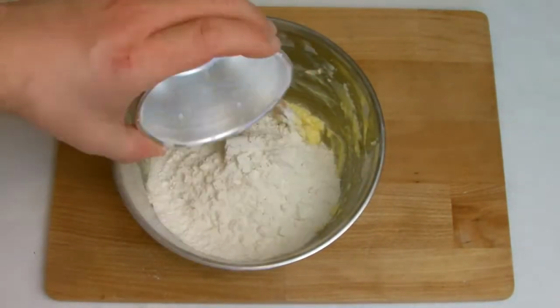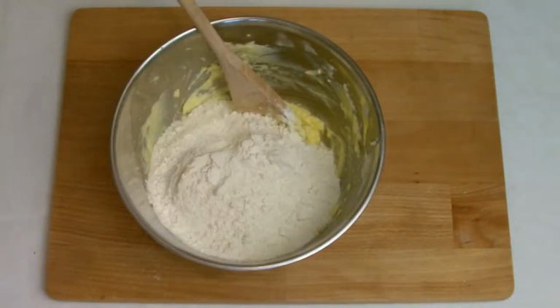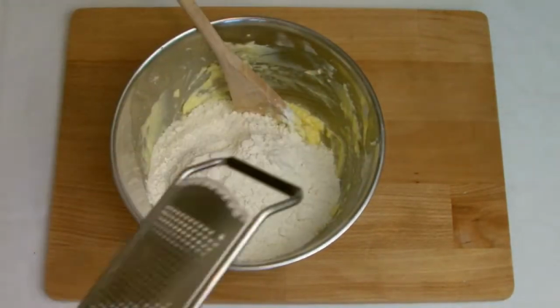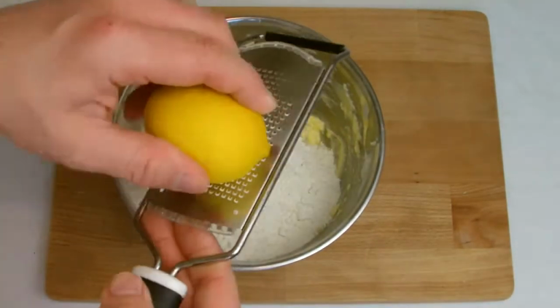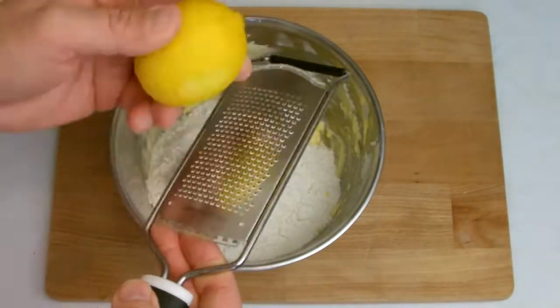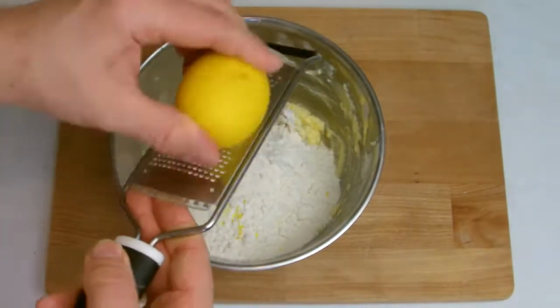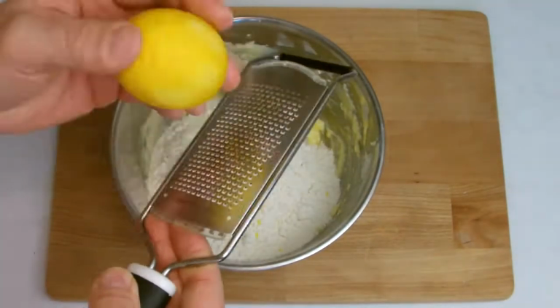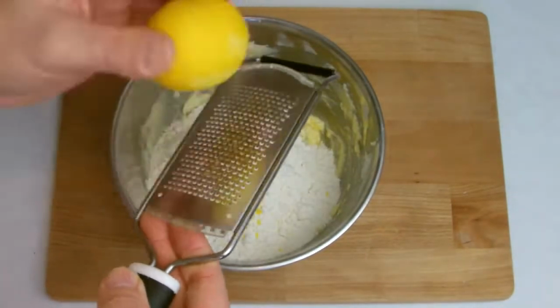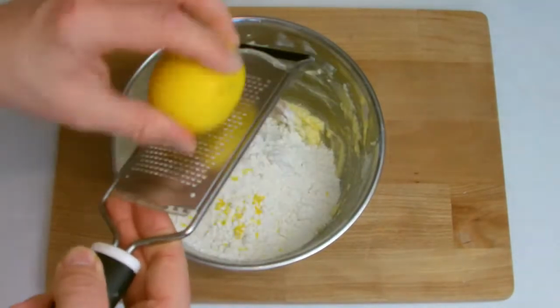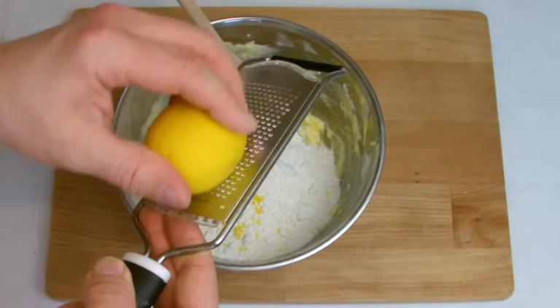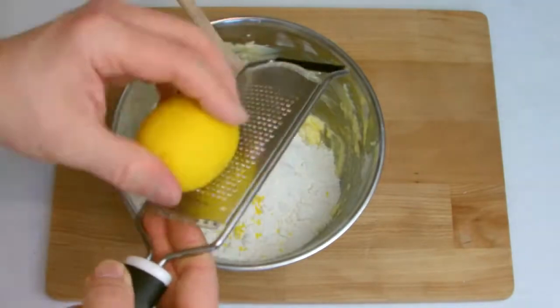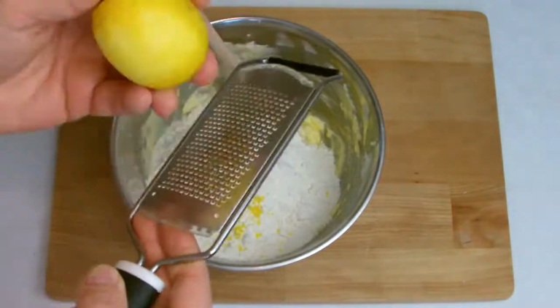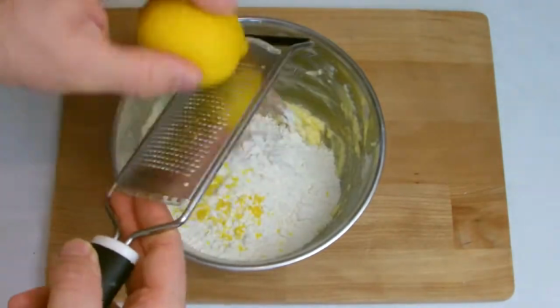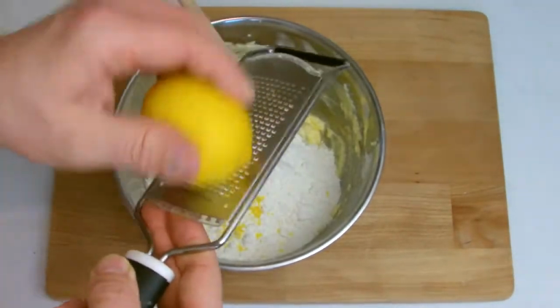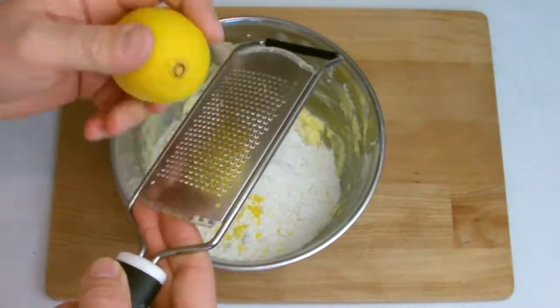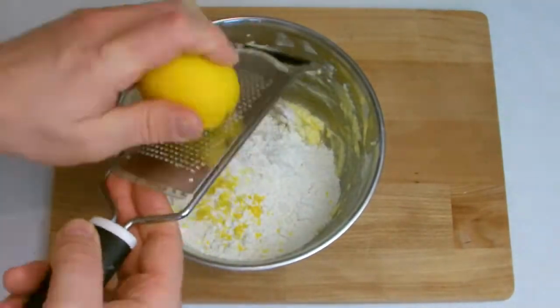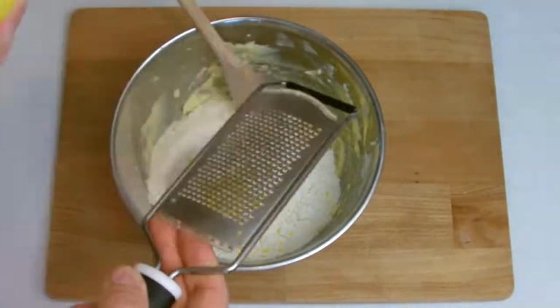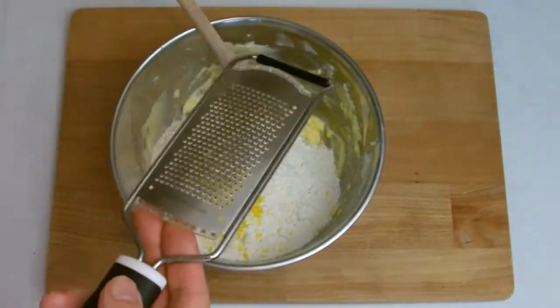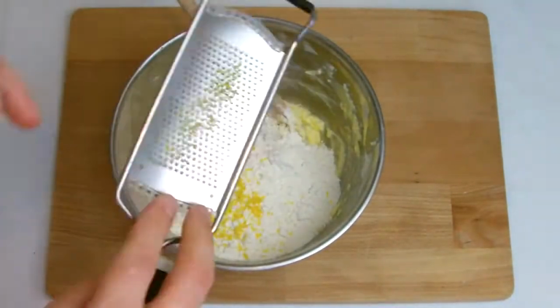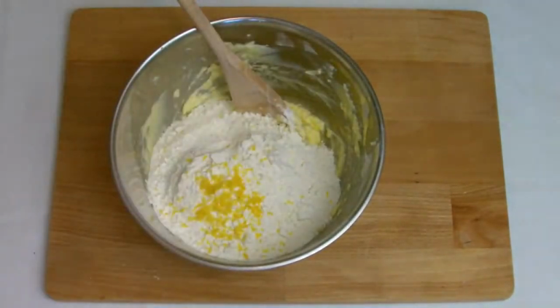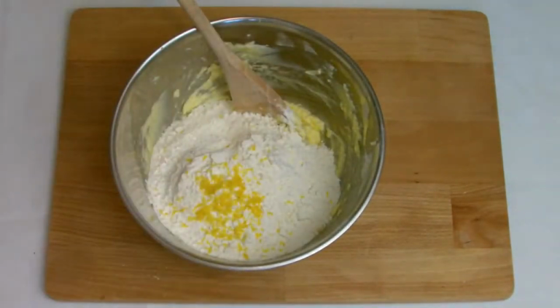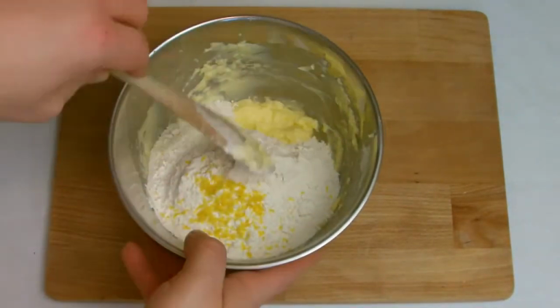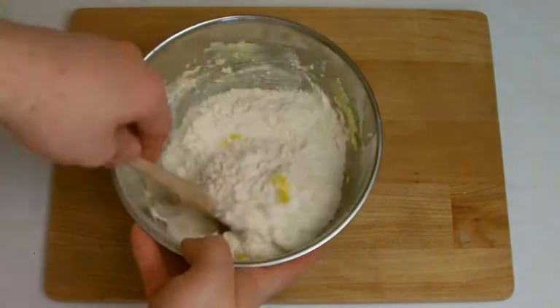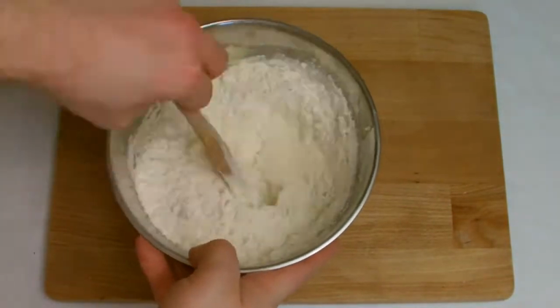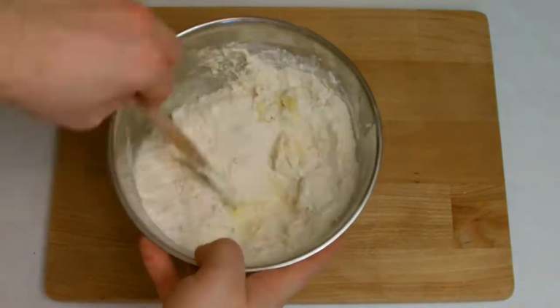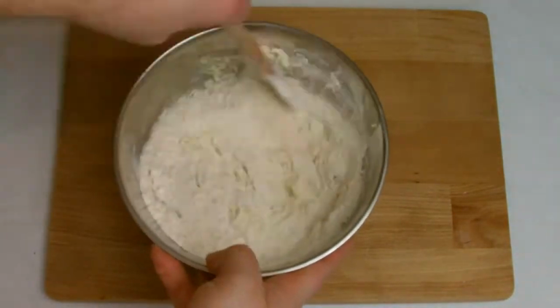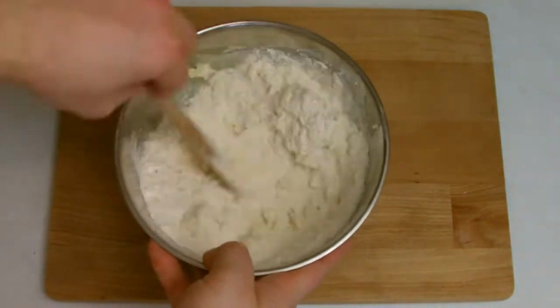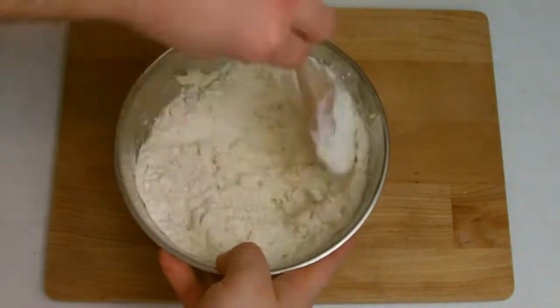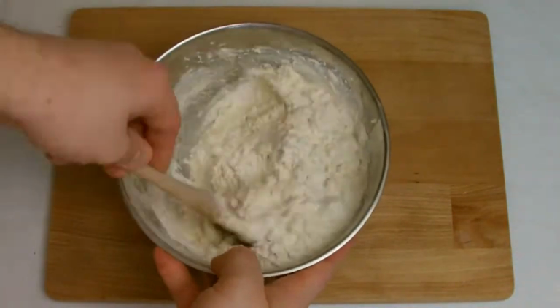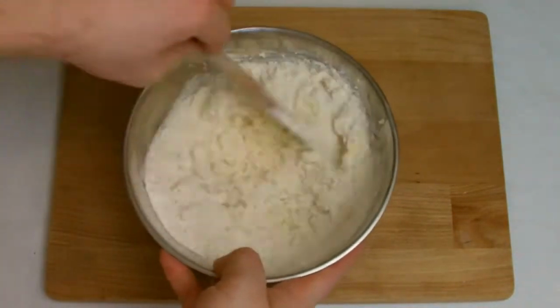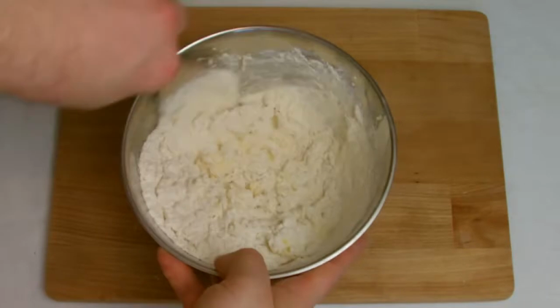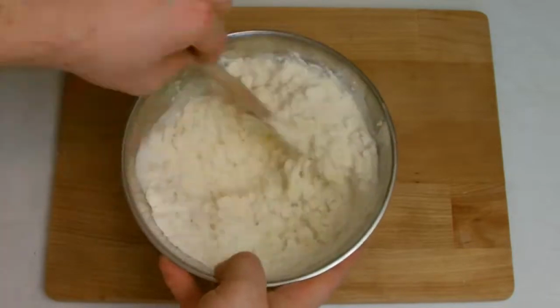Fold the mix together and try to mix as lightly as possible, as the key to the recipe is to keep the pastry as light and as crumbly as possible when it has been baked.